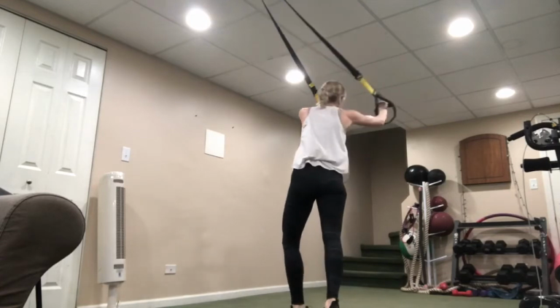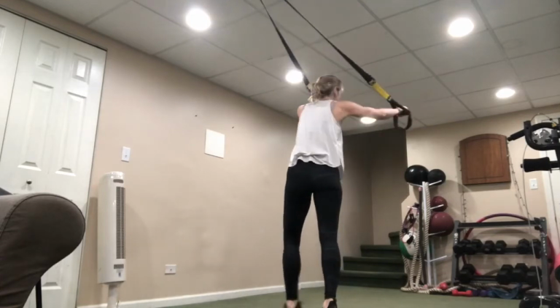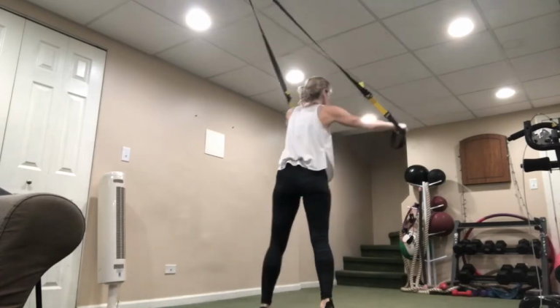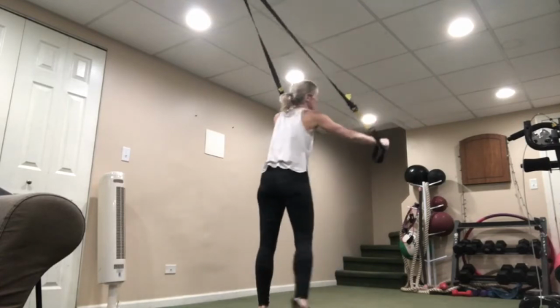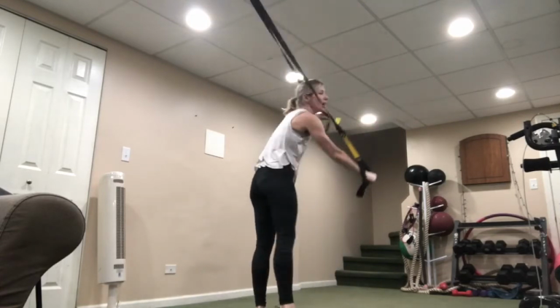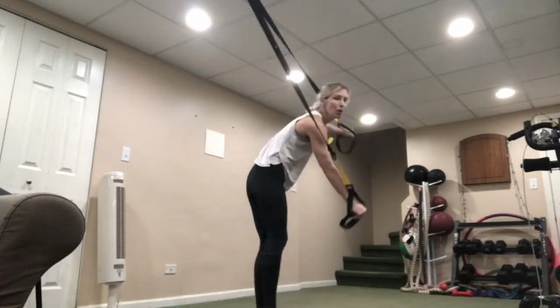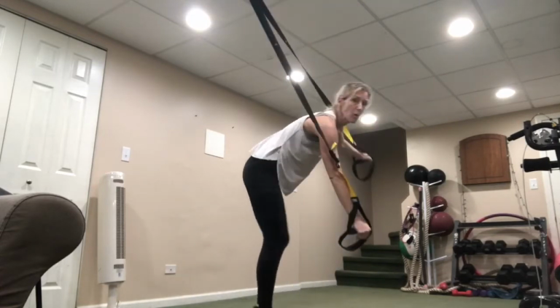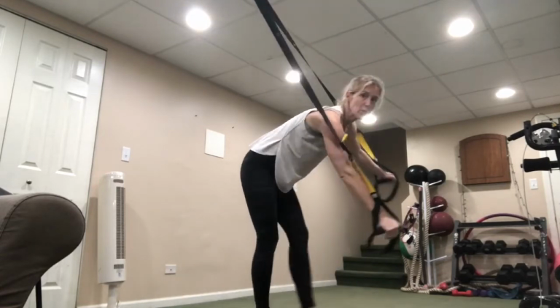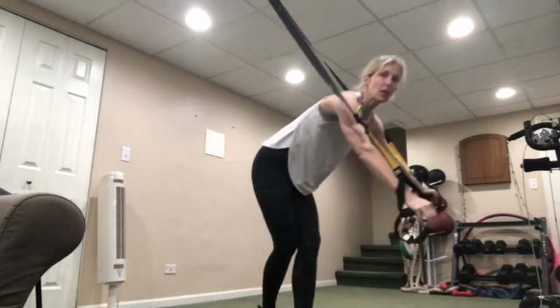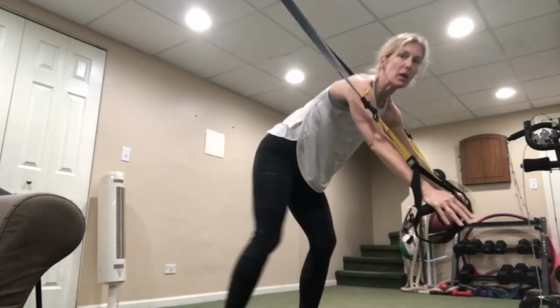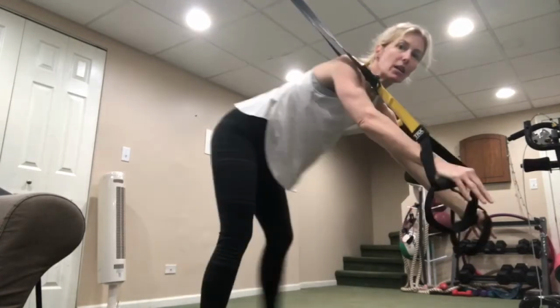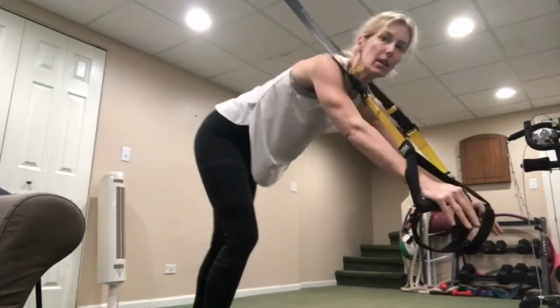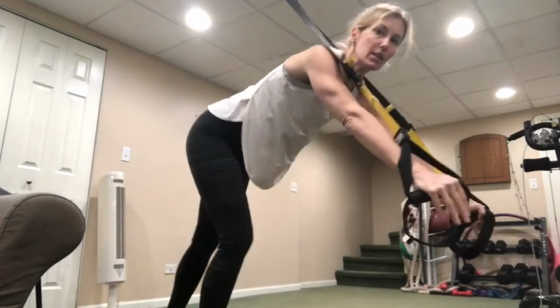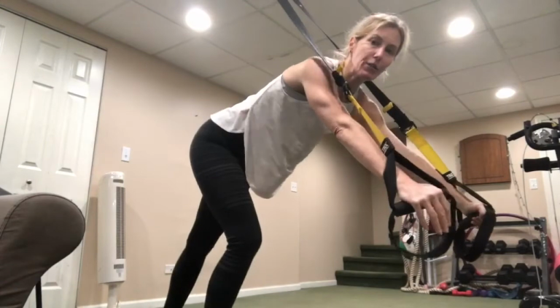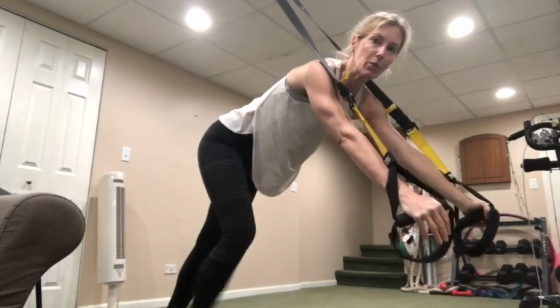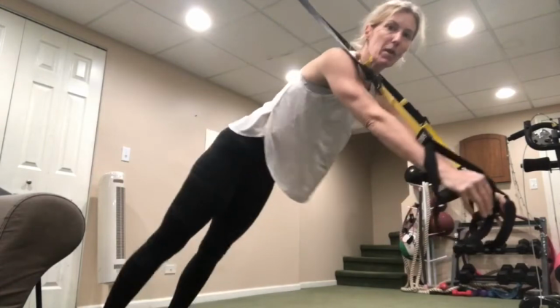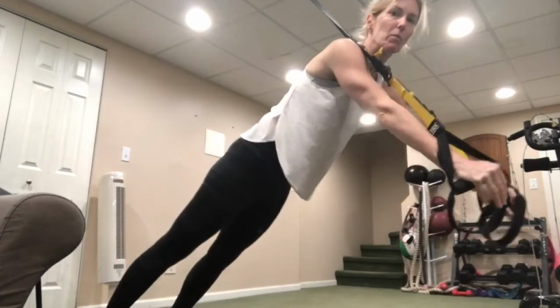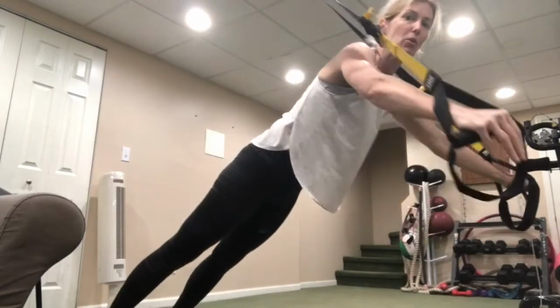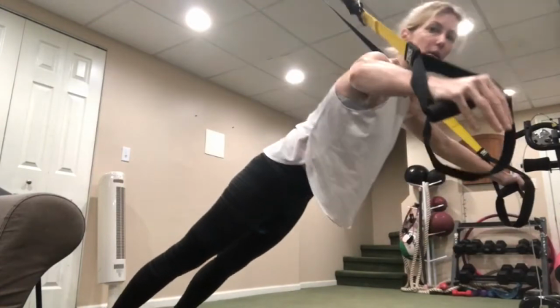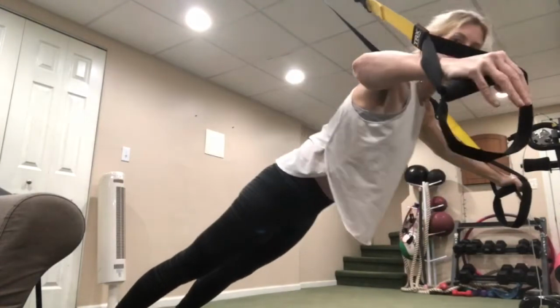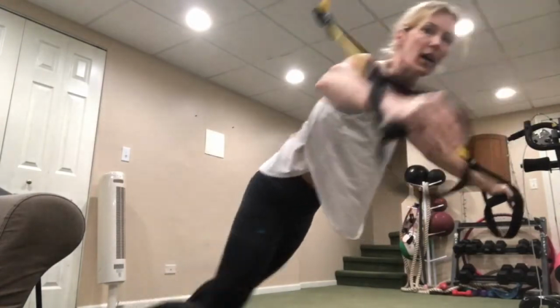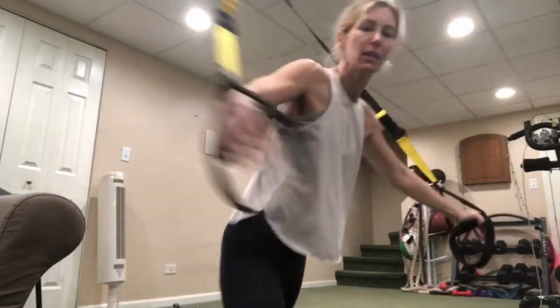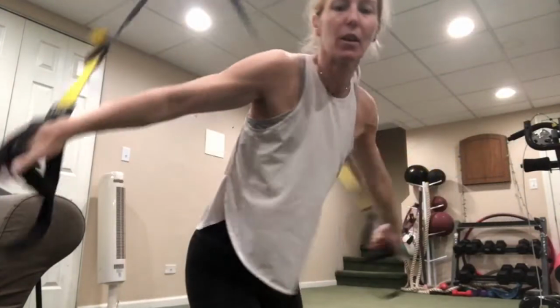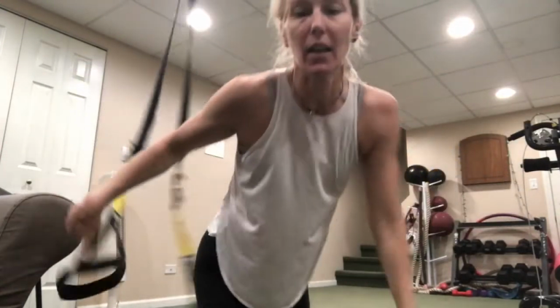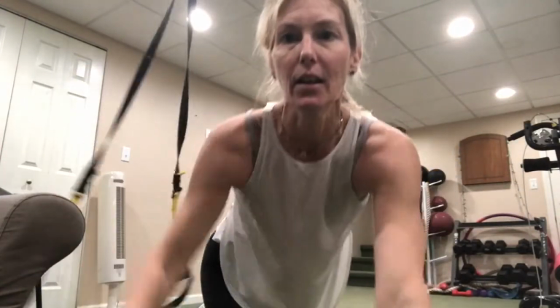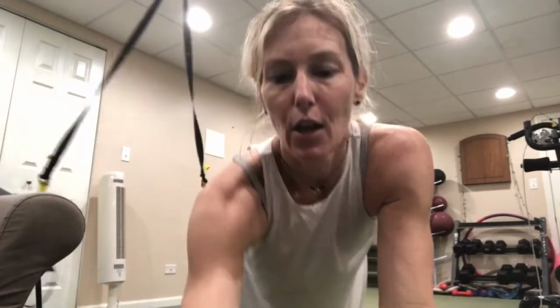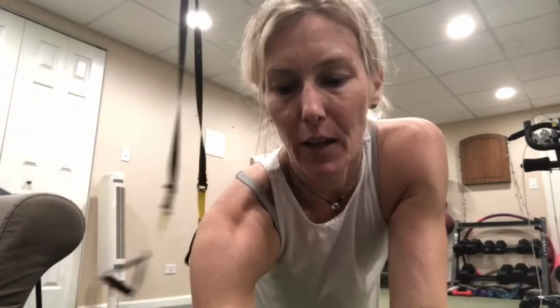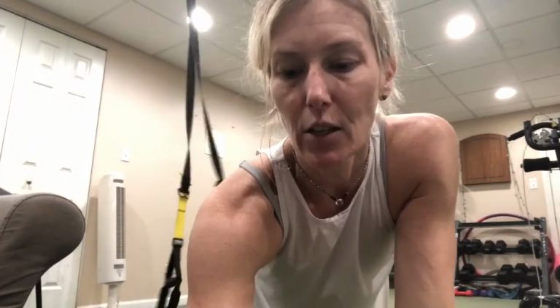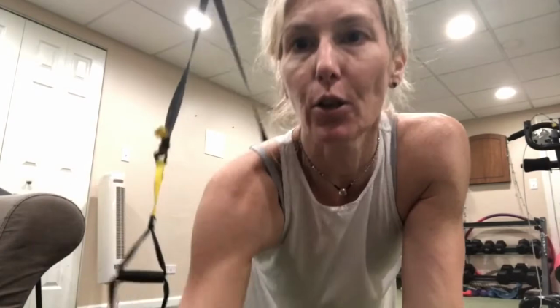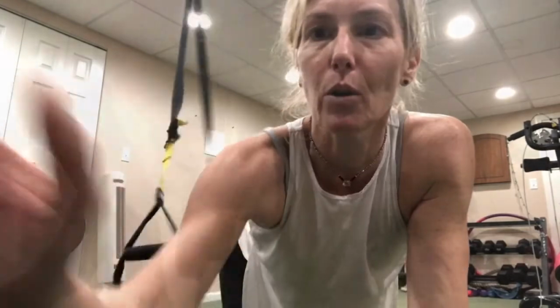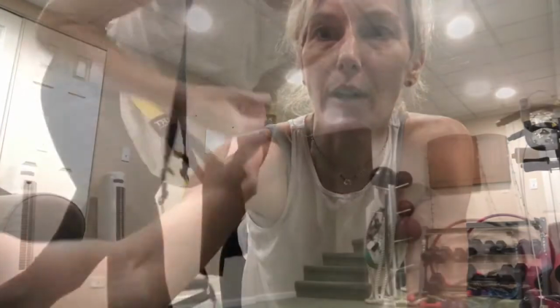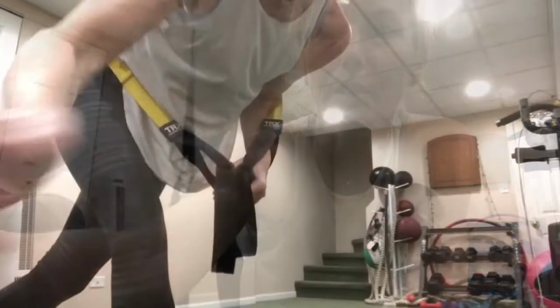Good job. Now going into our chest fly — still facing away from the anchor. Remember, you're going out nice and wide and then bringing it in. Three, two, one — go.